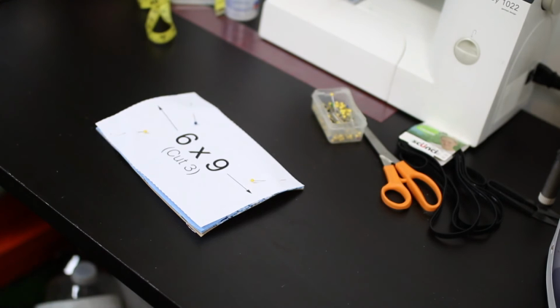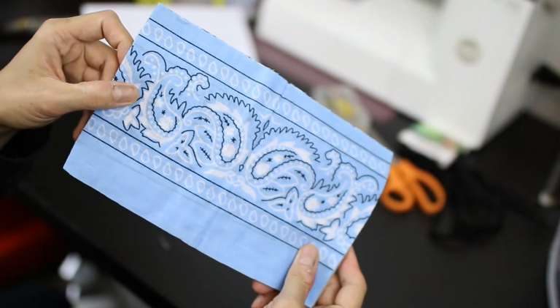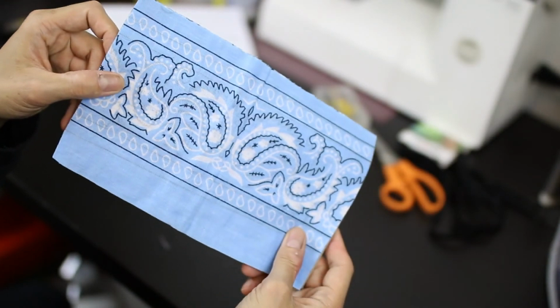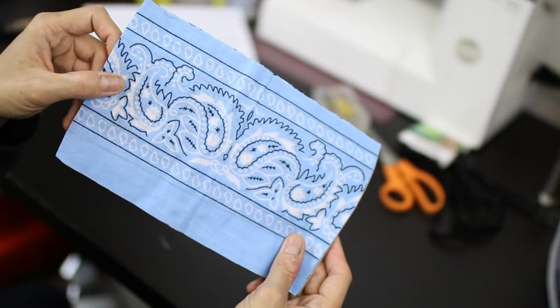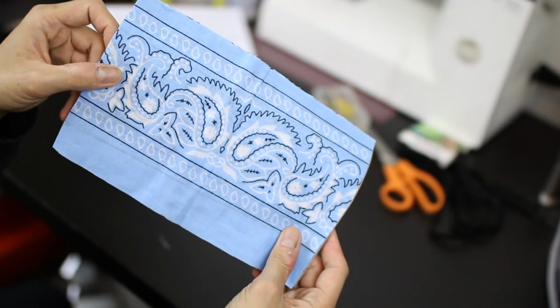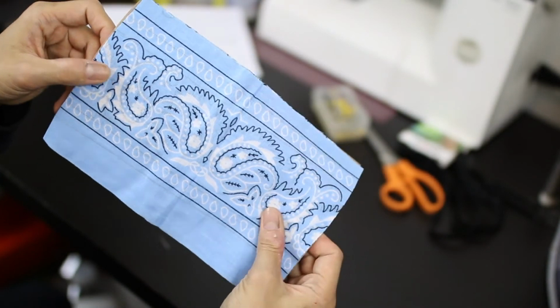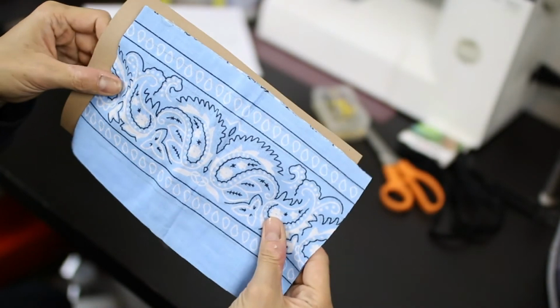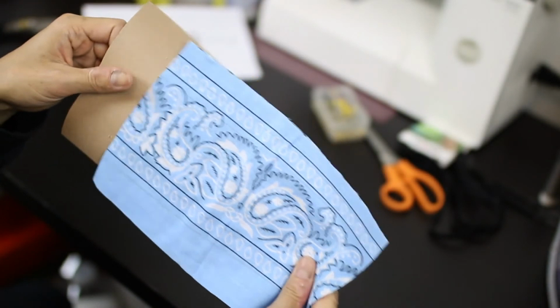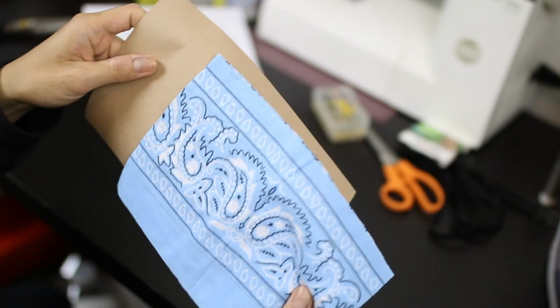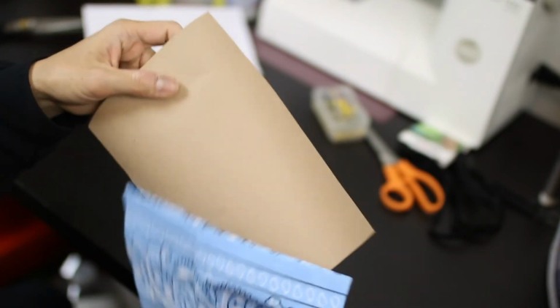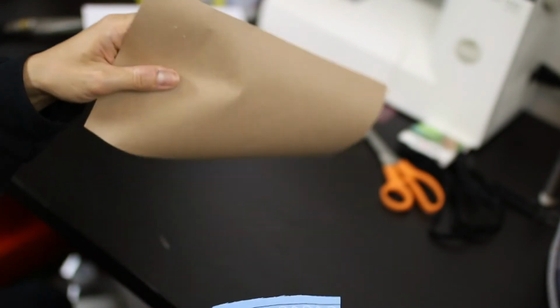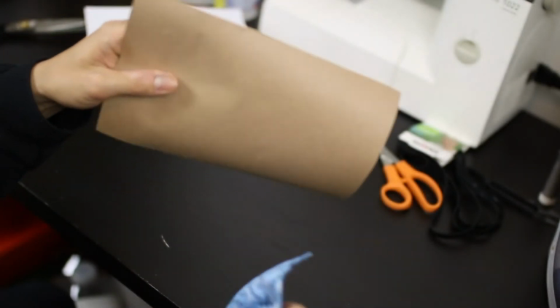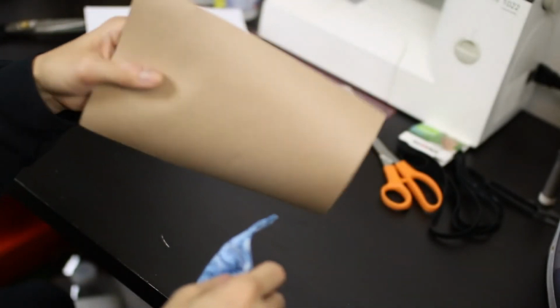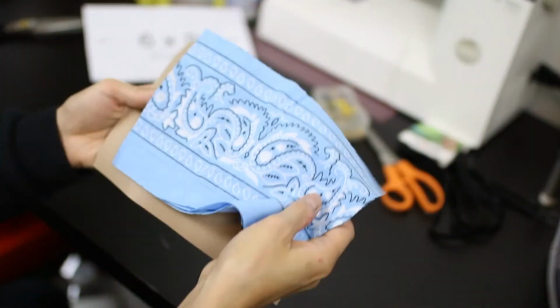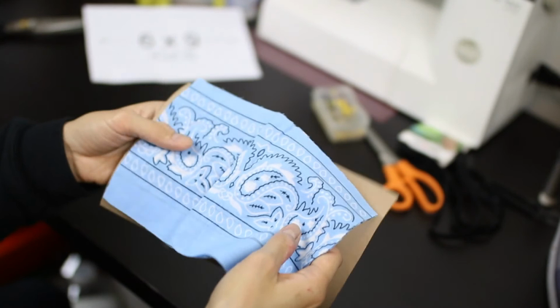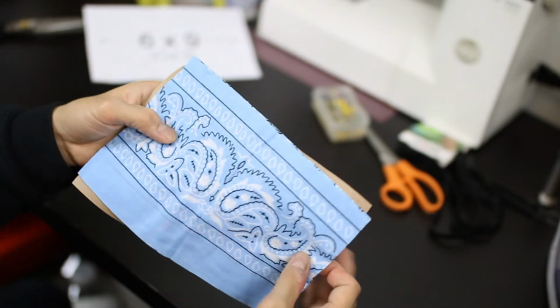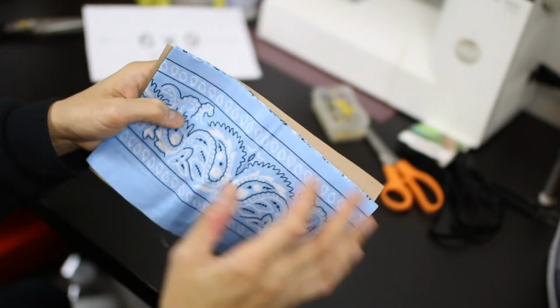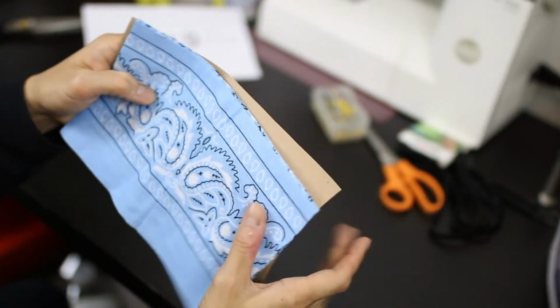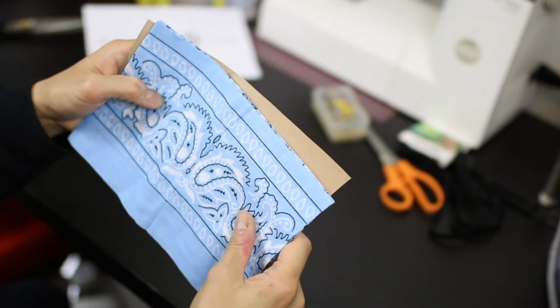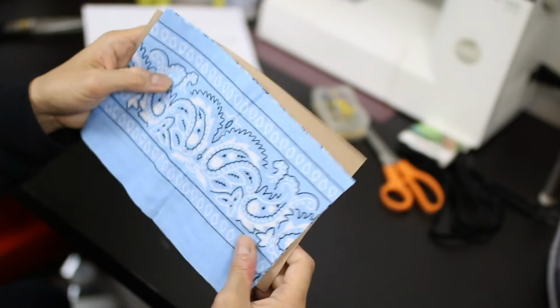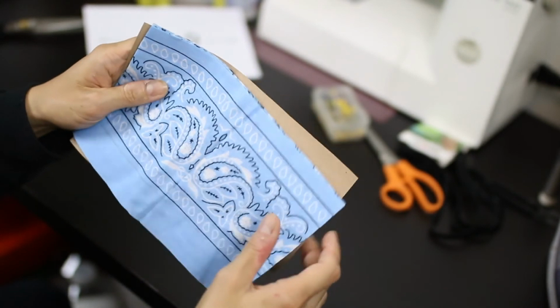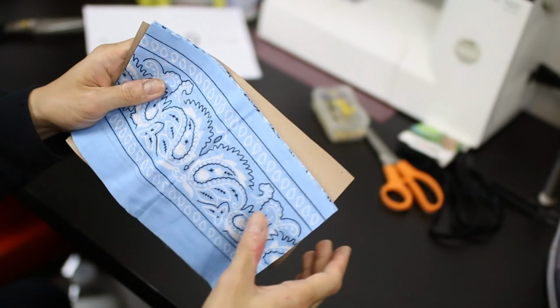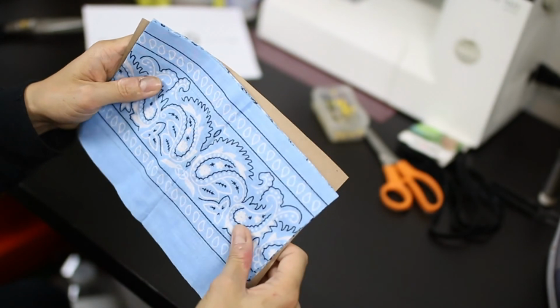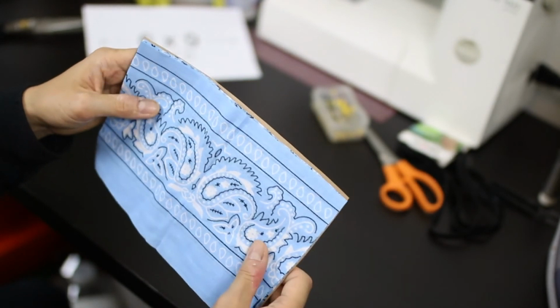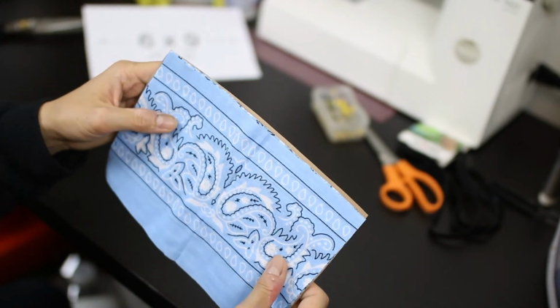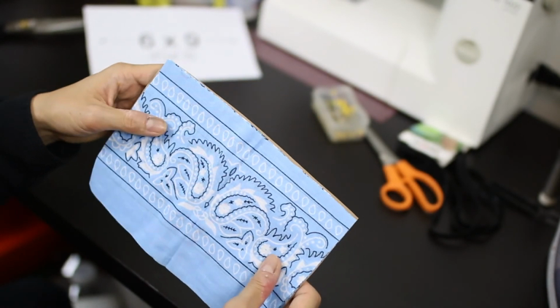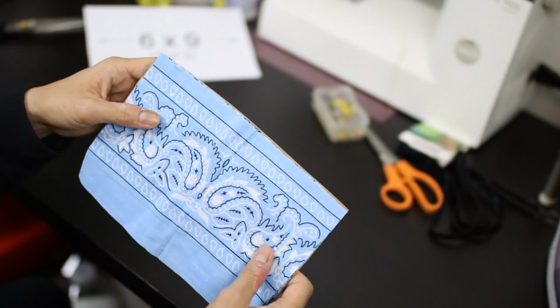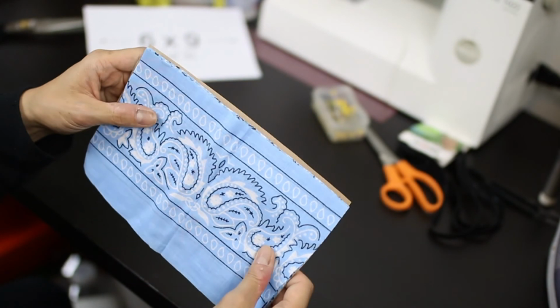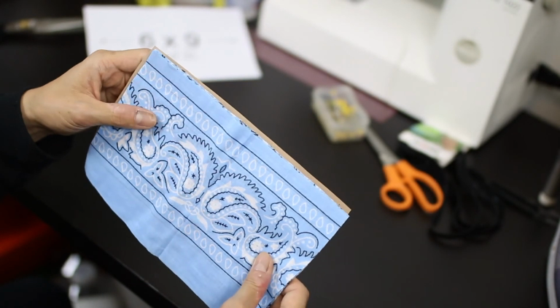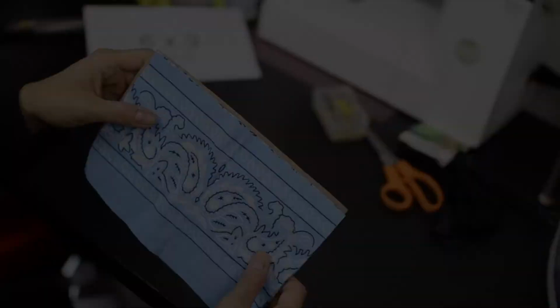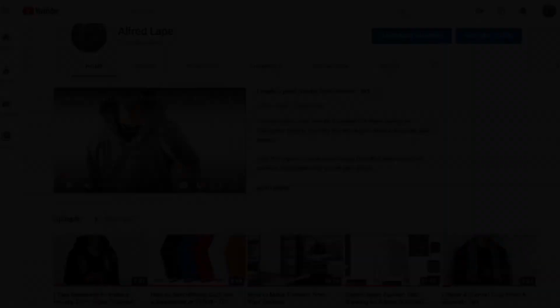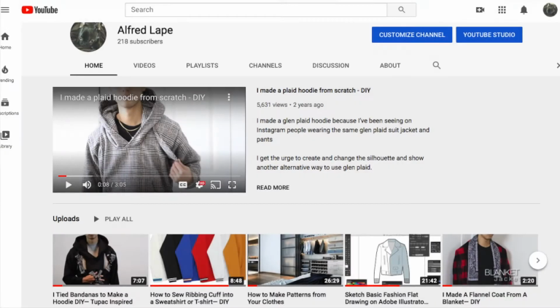See how perfect it is? It's pretty much matching the pattern. Like the dimensions — it's not shifted or inaccurate. It's close to the pattern.